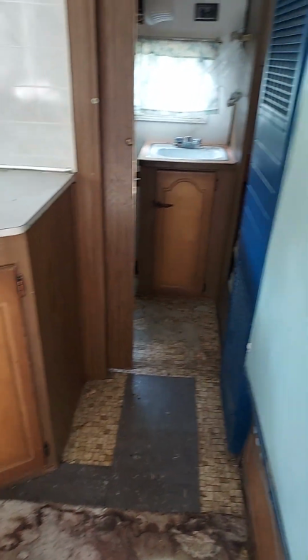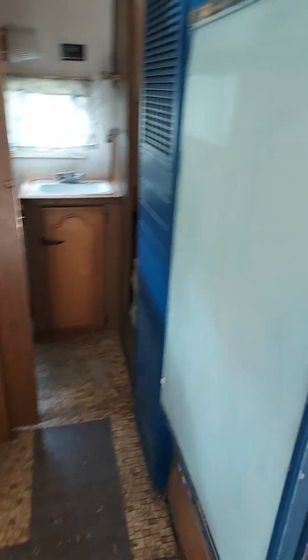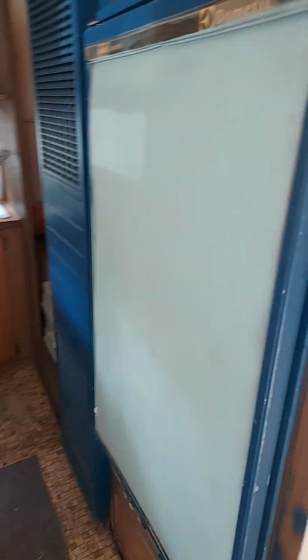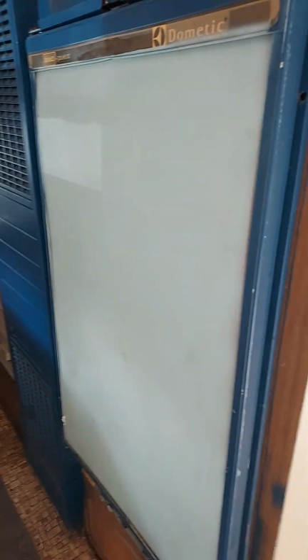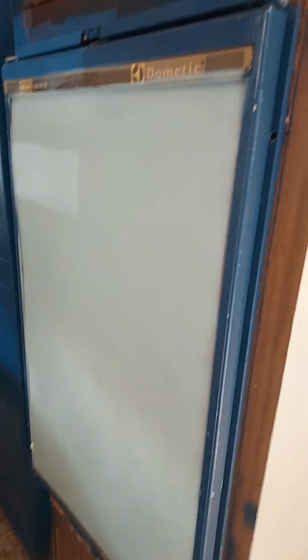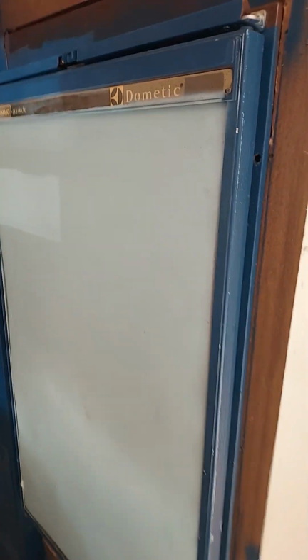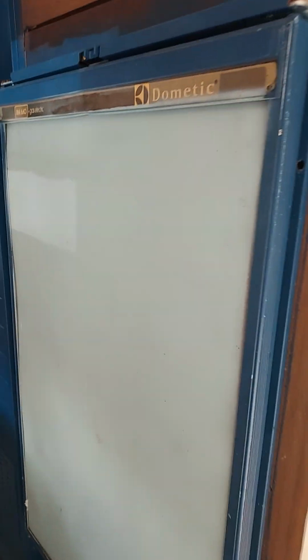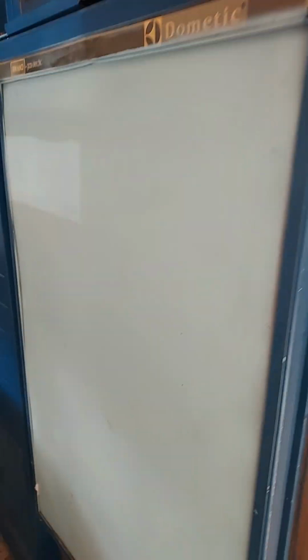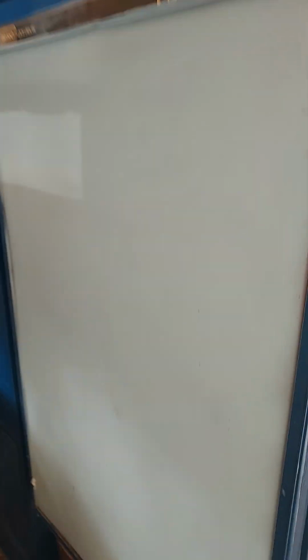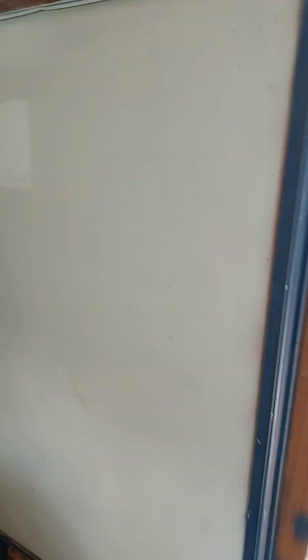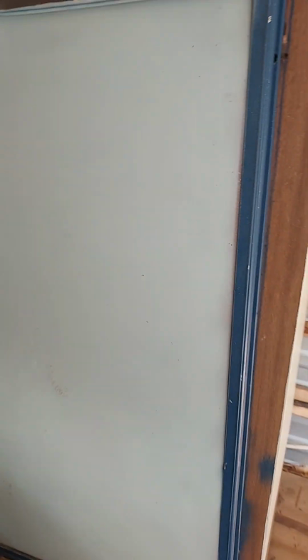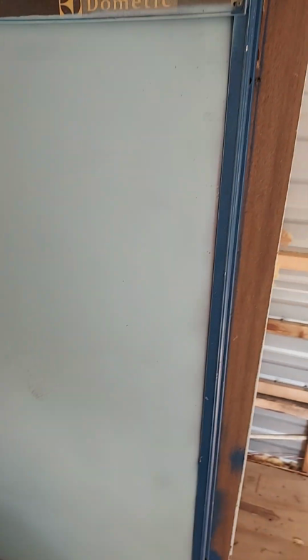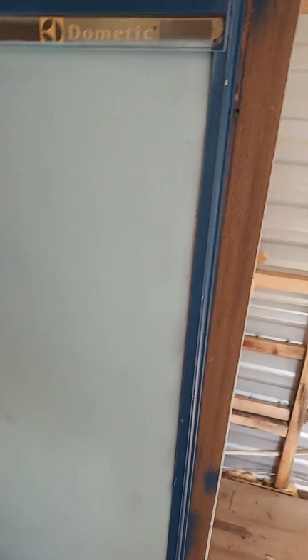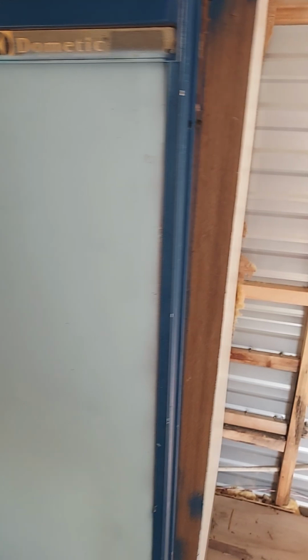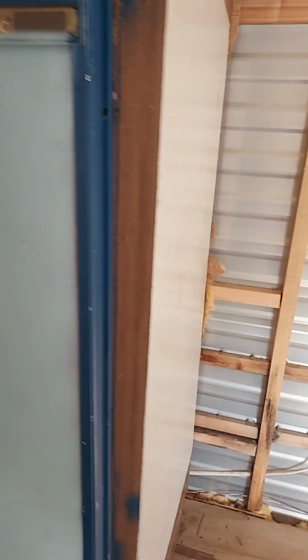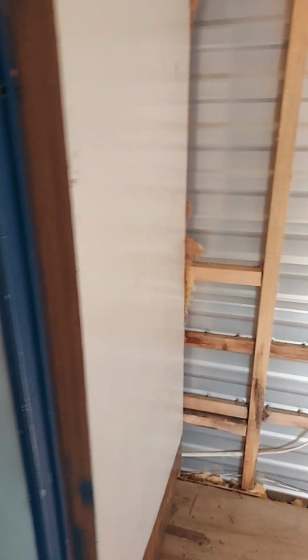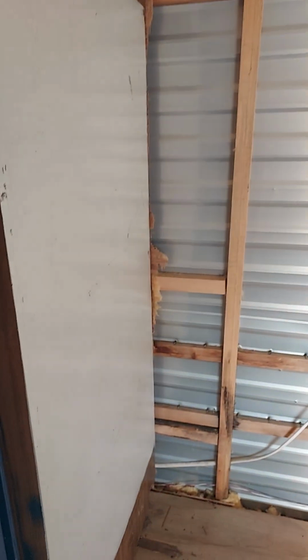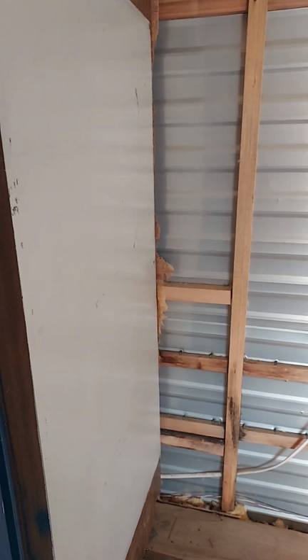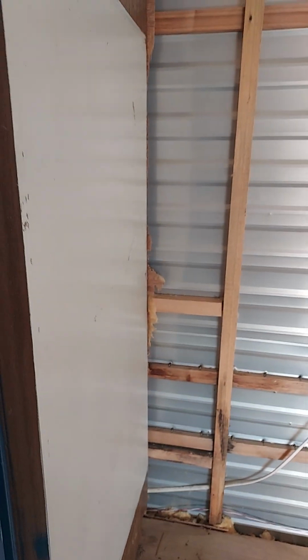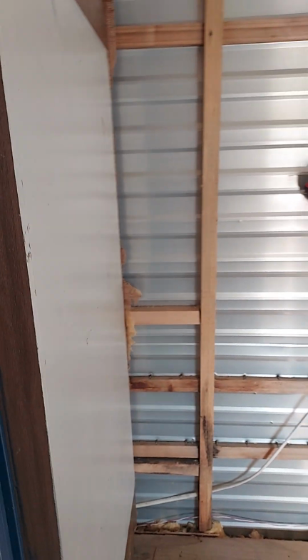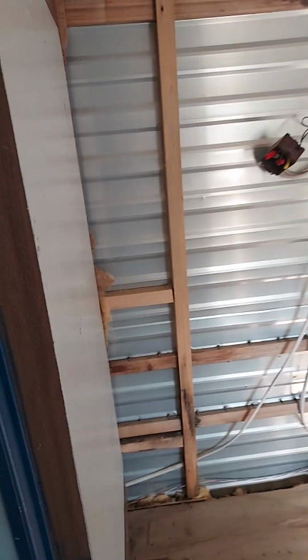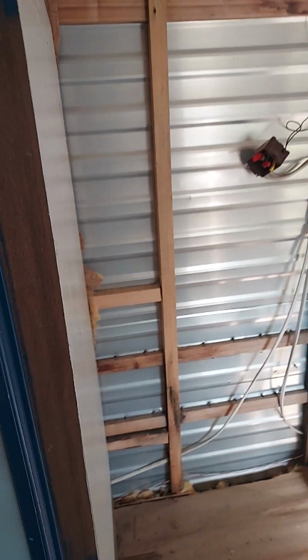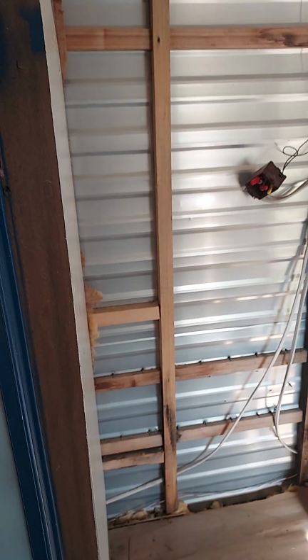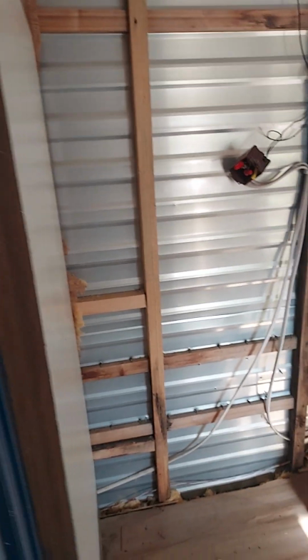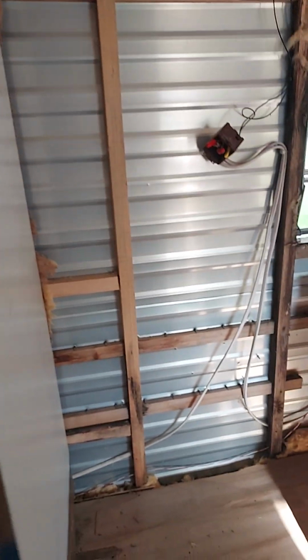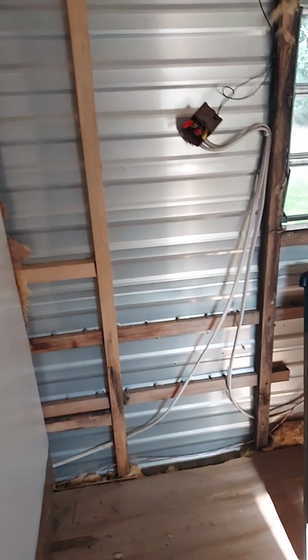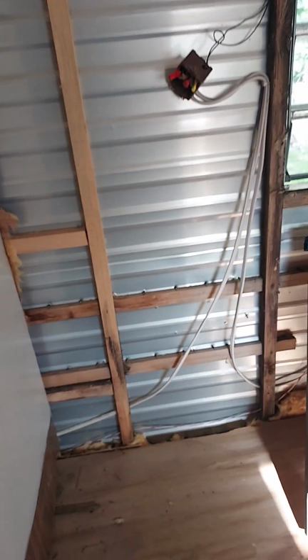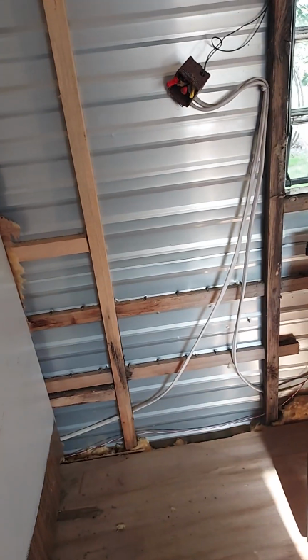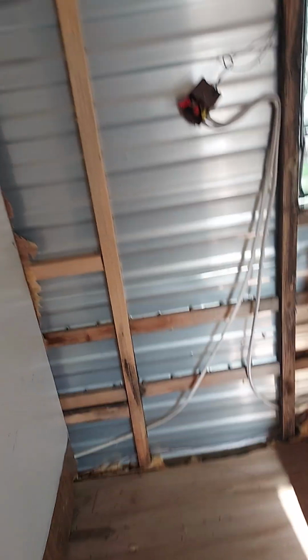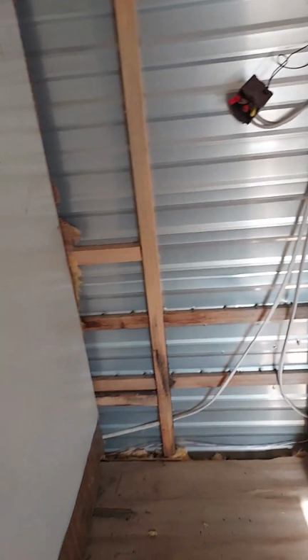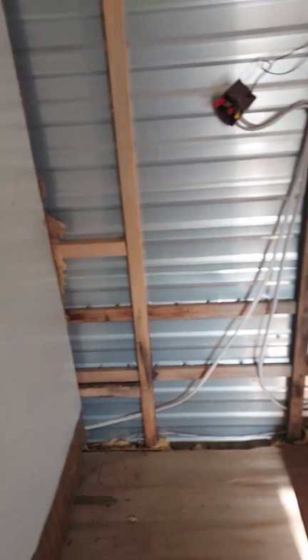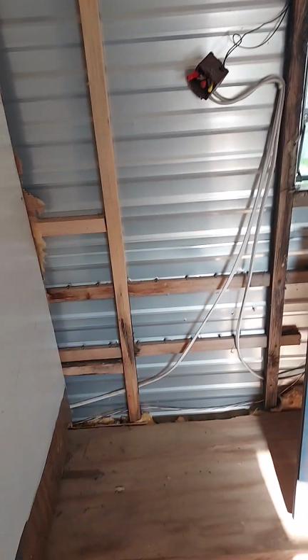I don't even dare open the fridge. Let's see what we got here. Let's see — alright, here we go.